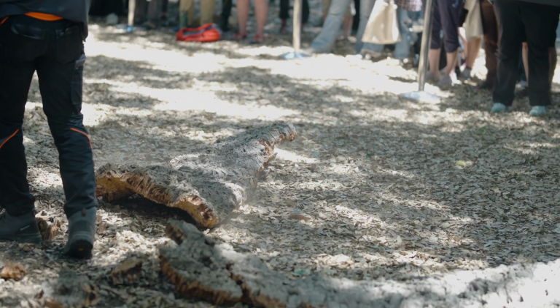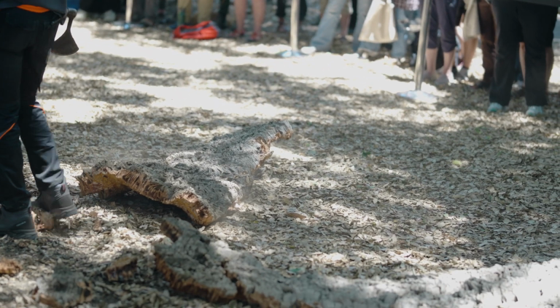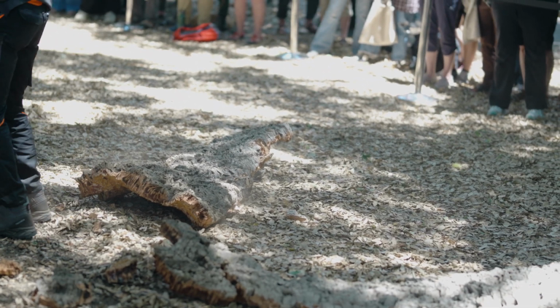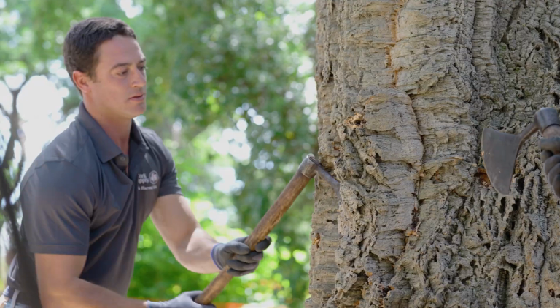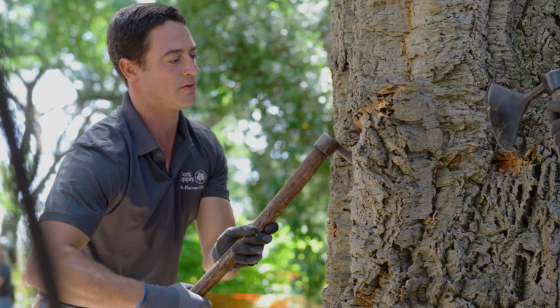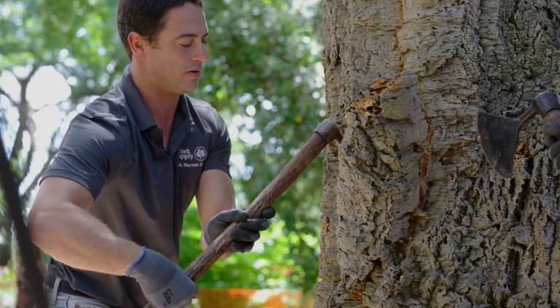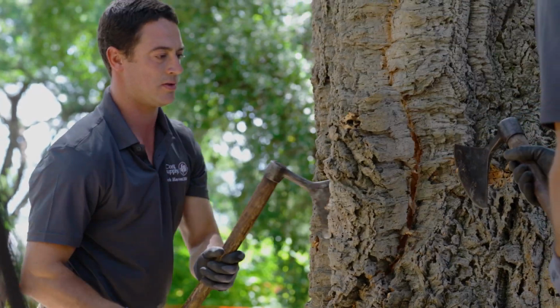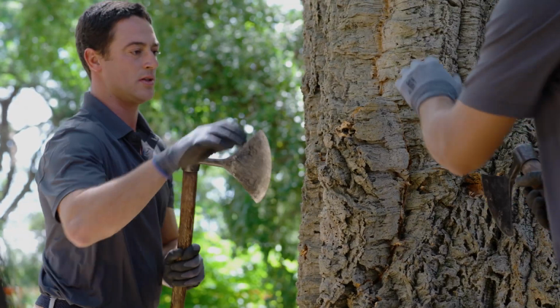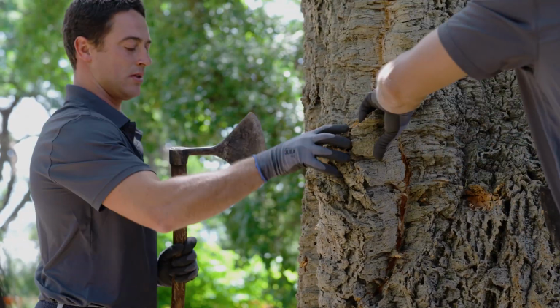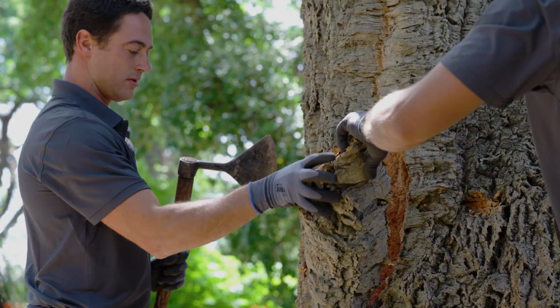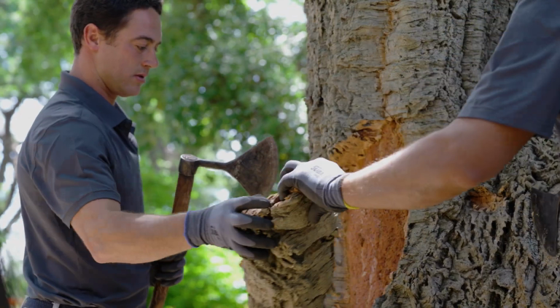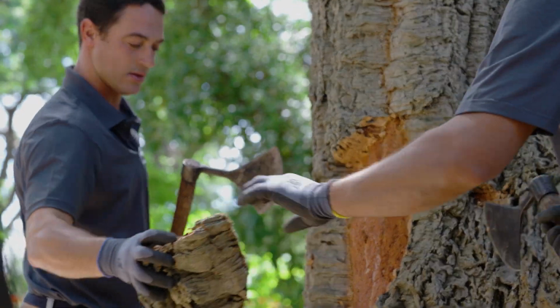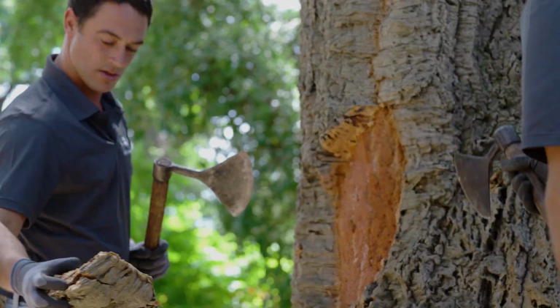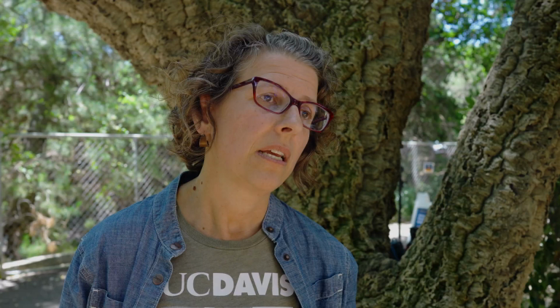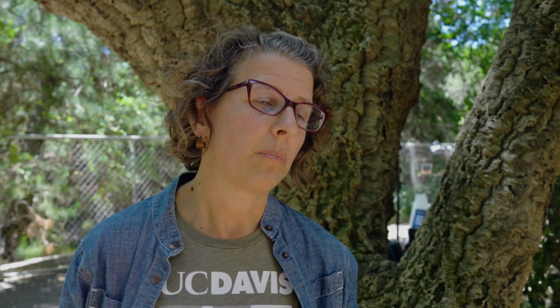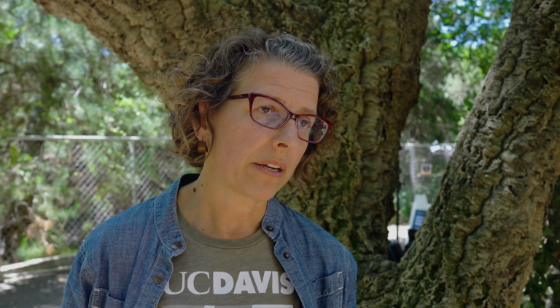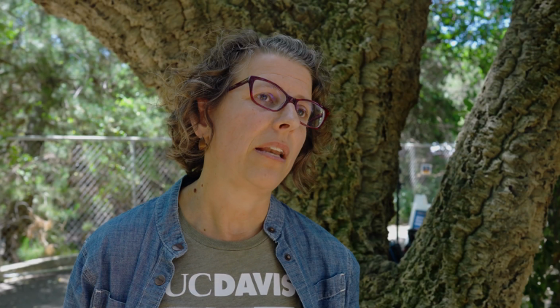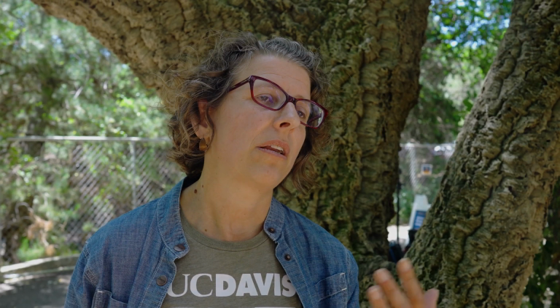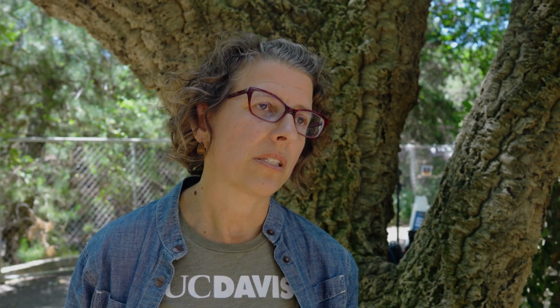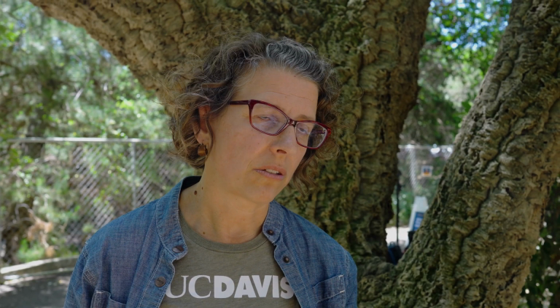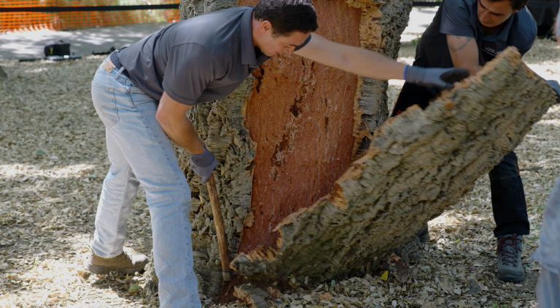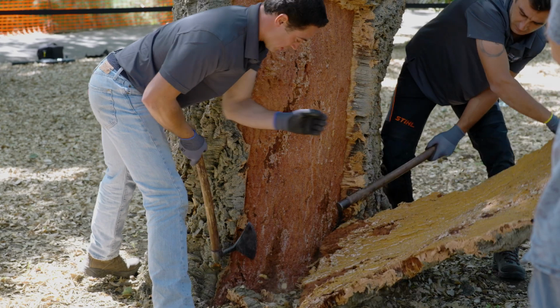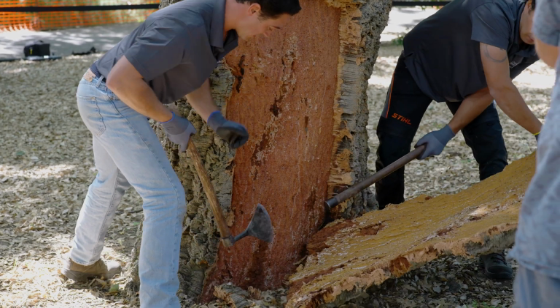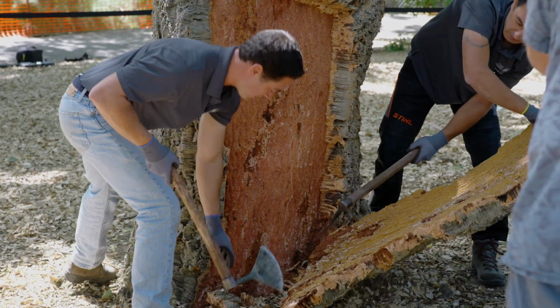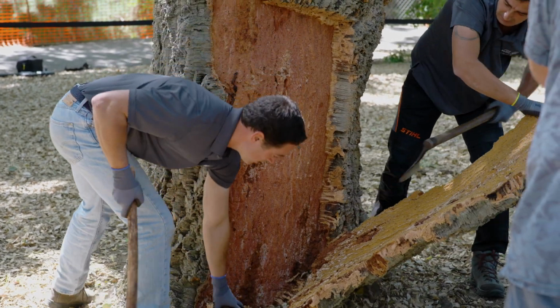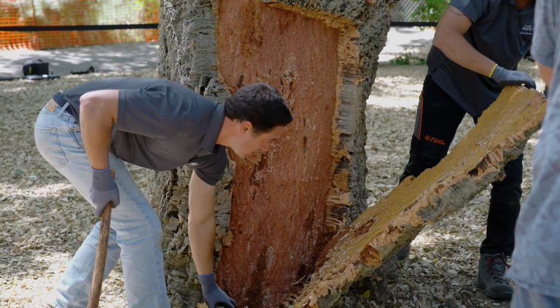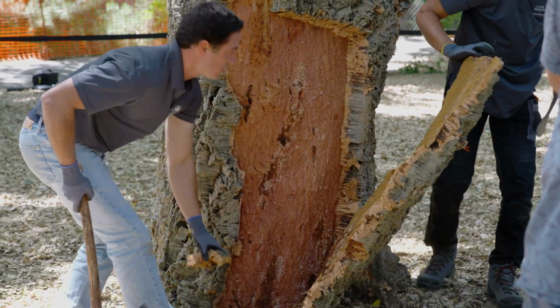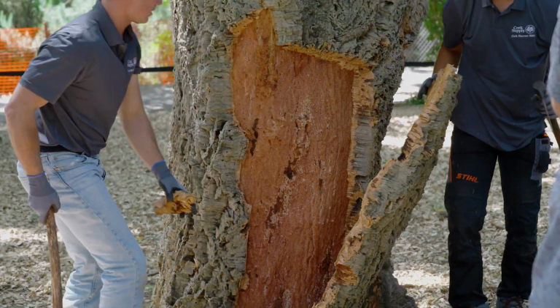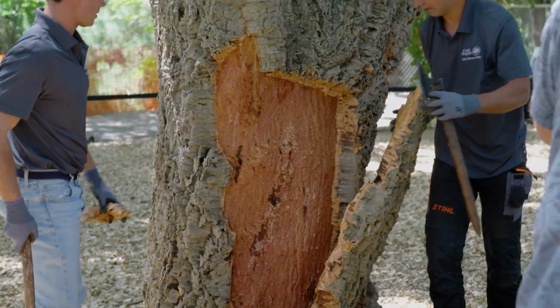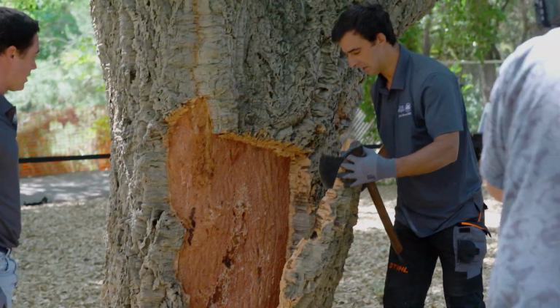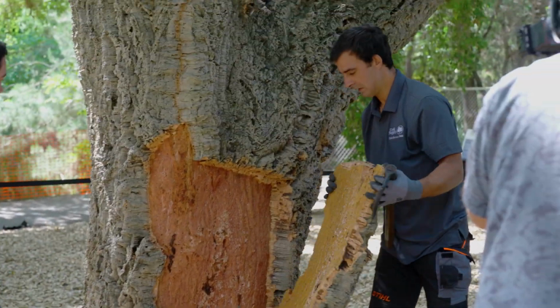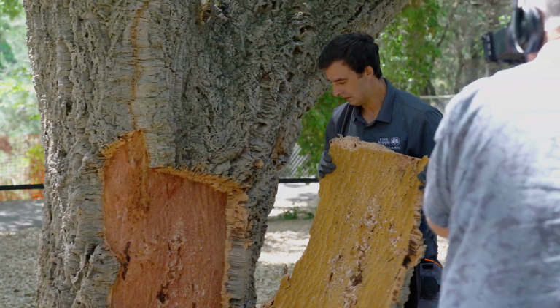Cork oaks have this very unique biology where you can harvest the bark and not cause long-term damage to the tree. The tree can then regenerate its bark.